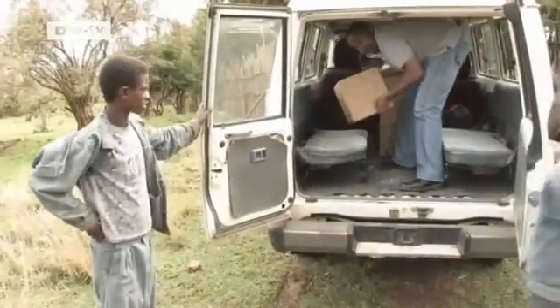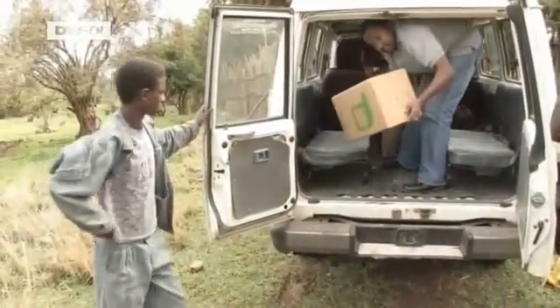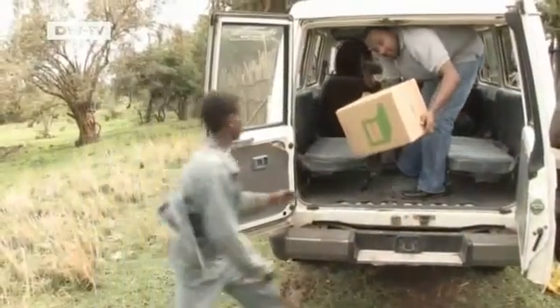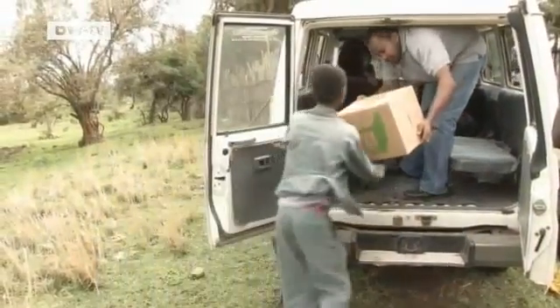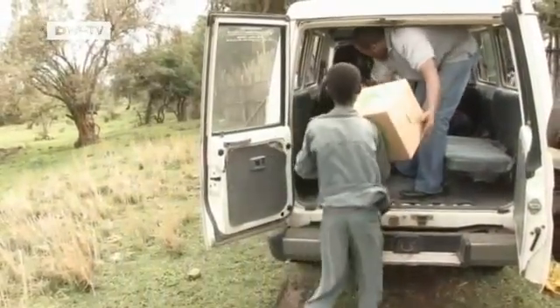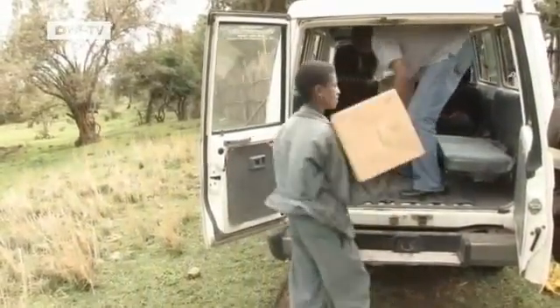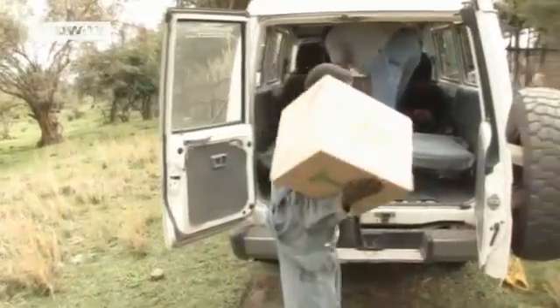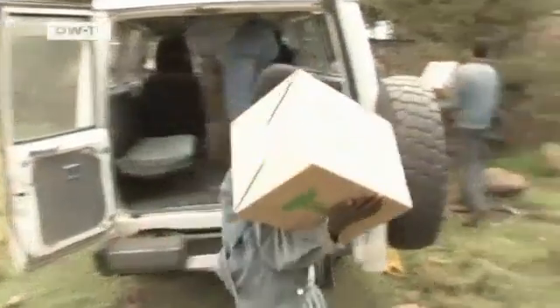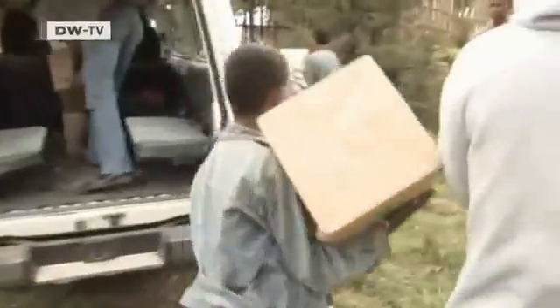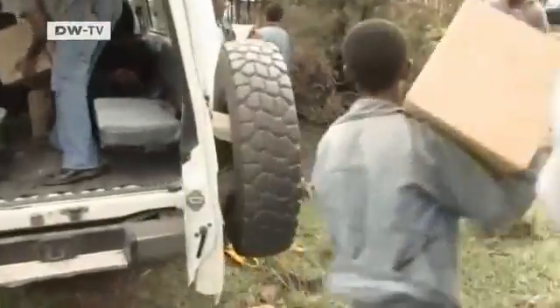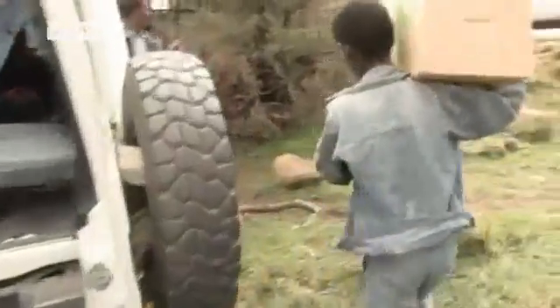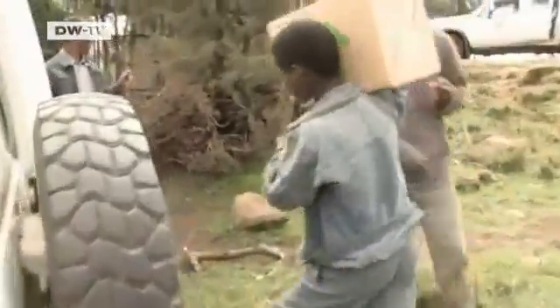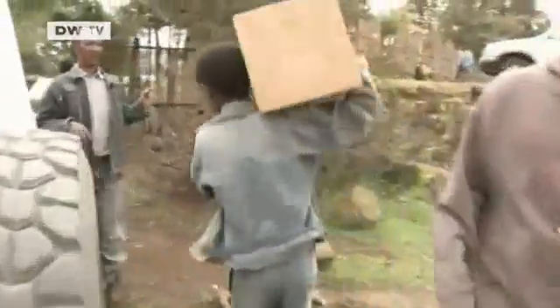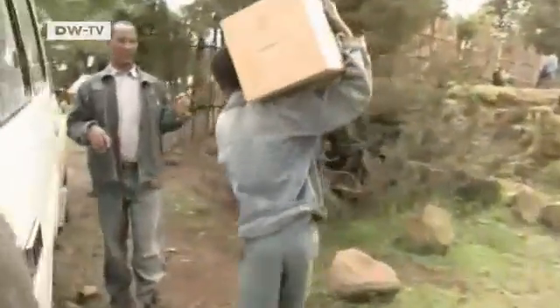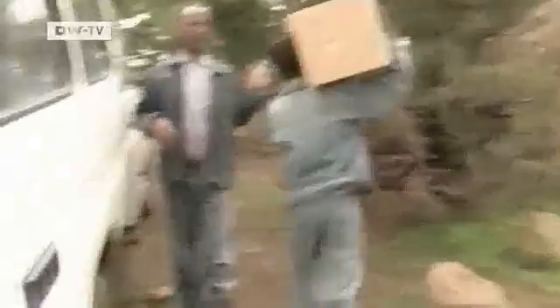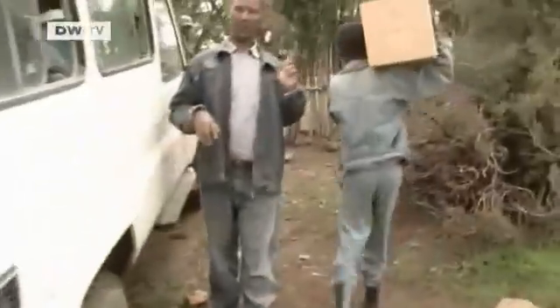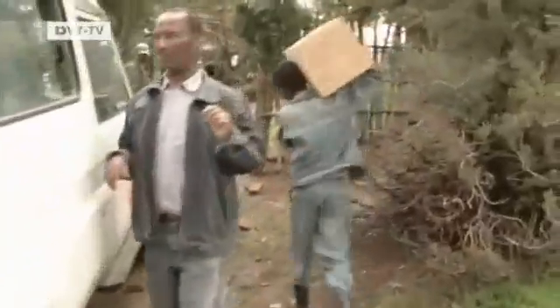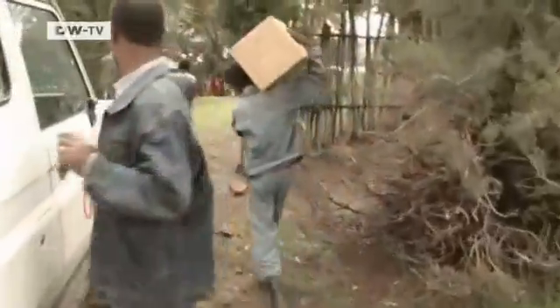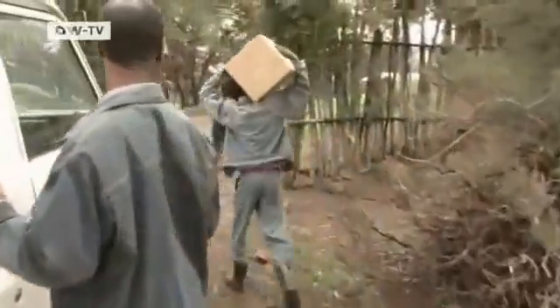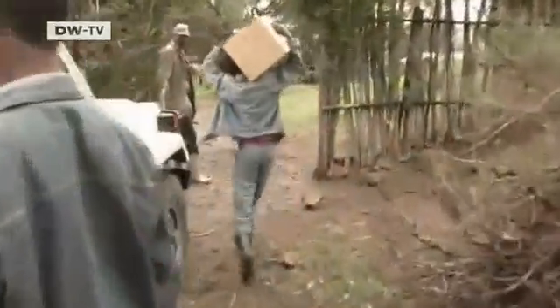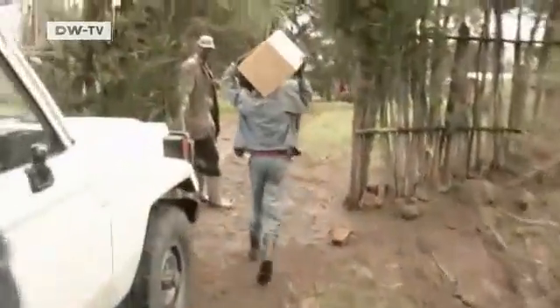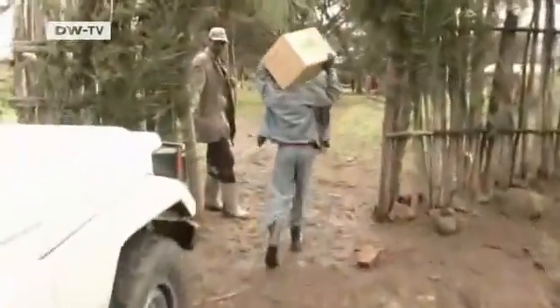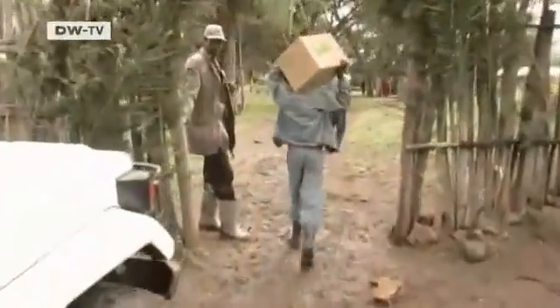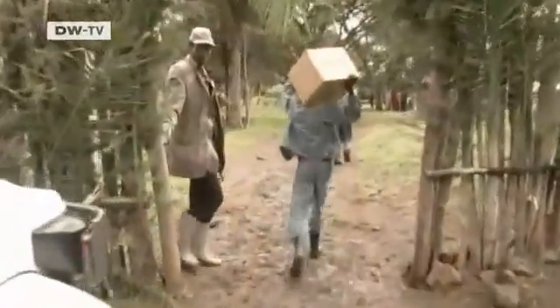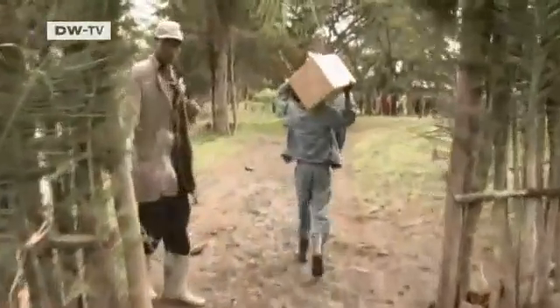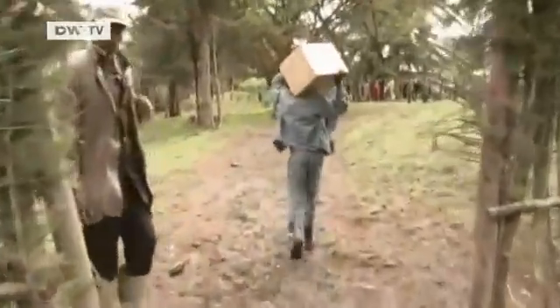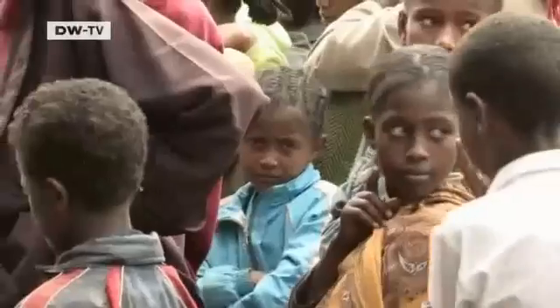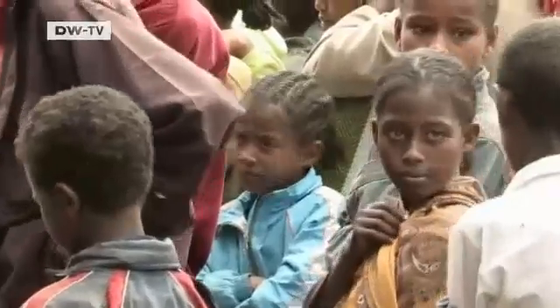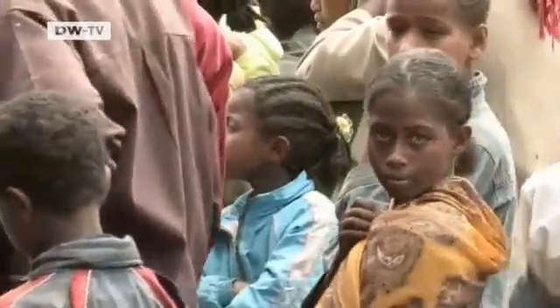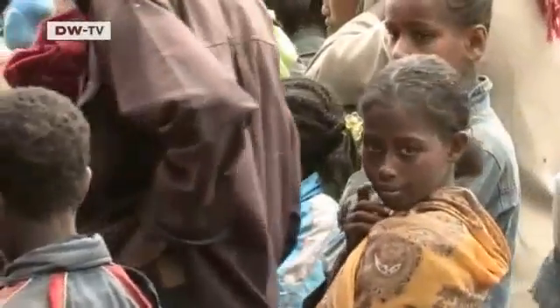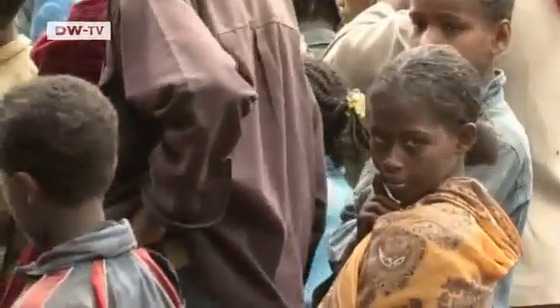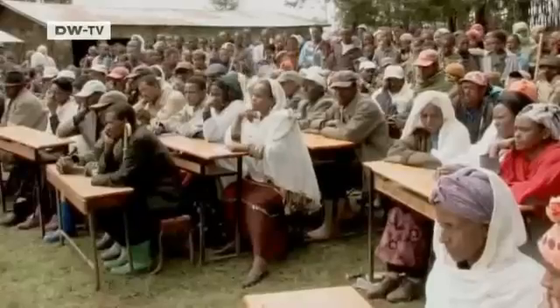Each box delivered to the school contains five computers. The laptops have digital memory chips instead of hard drives. The children's families can also use the machines to call up information stored on the laptop about medicine and agriculture.